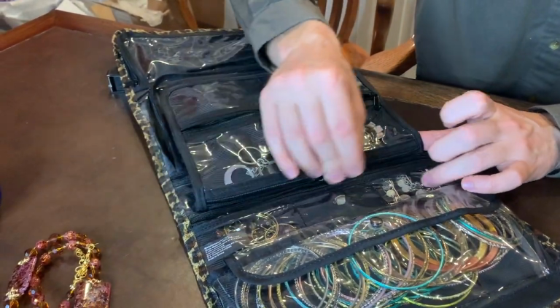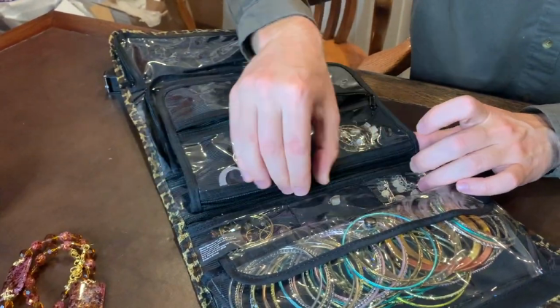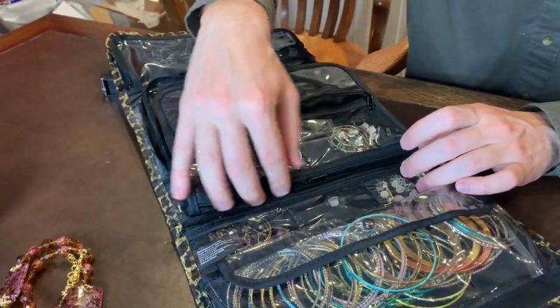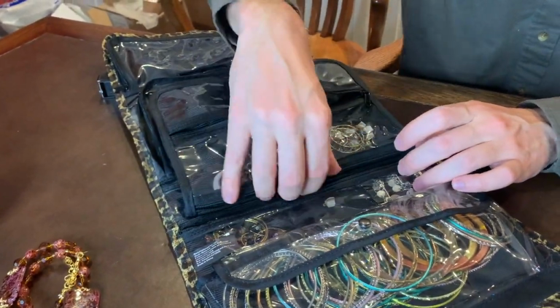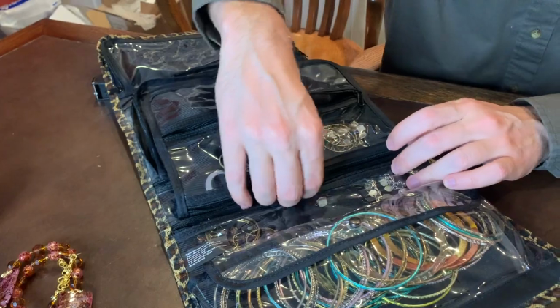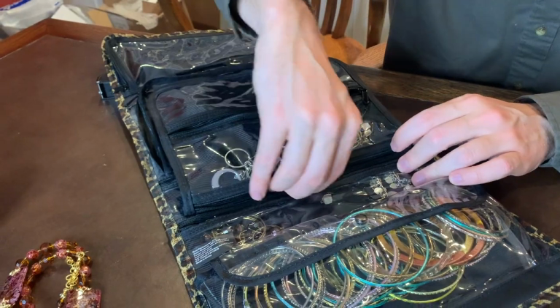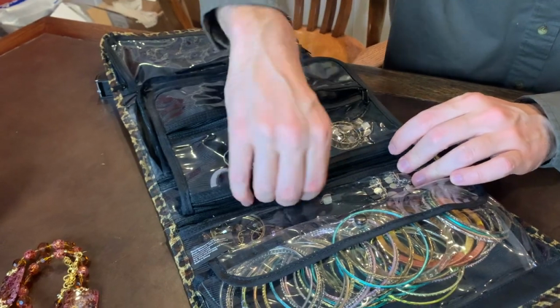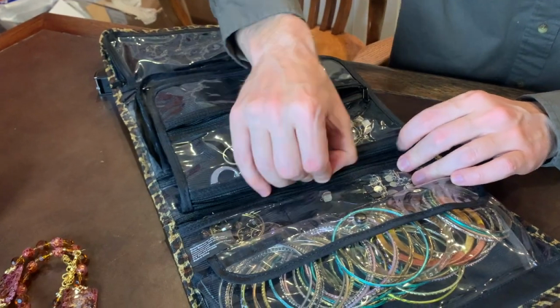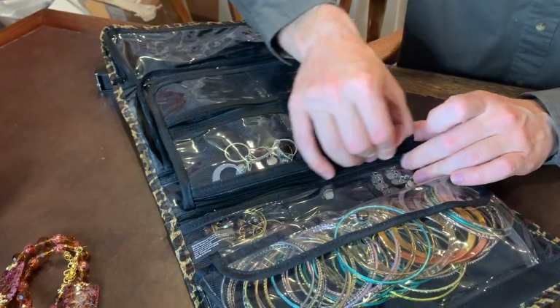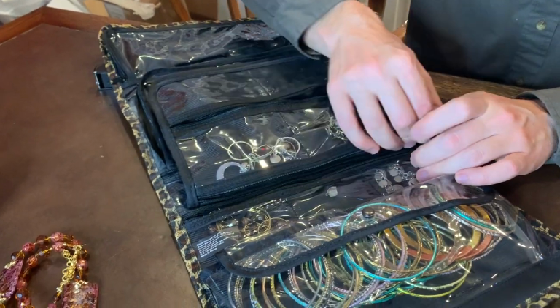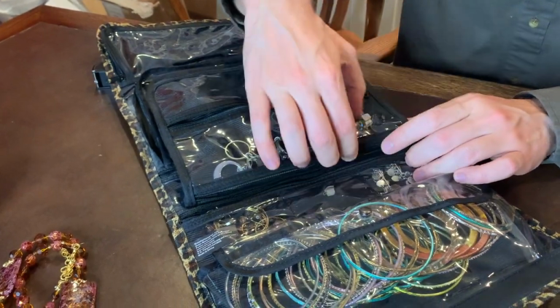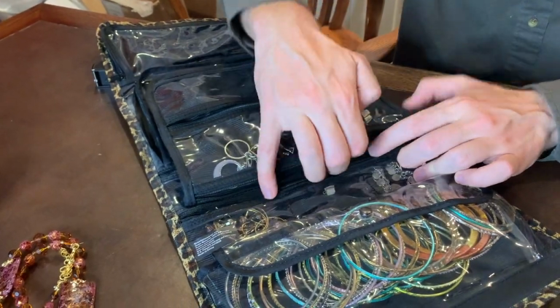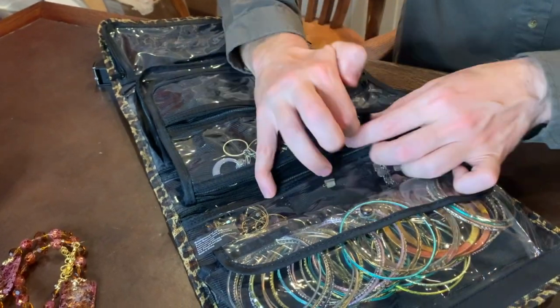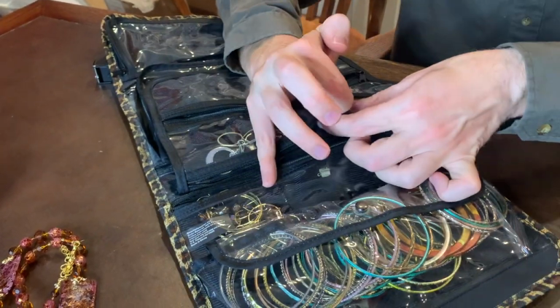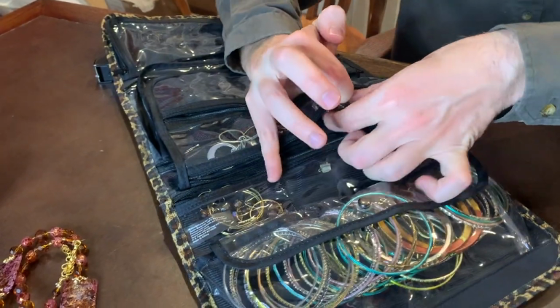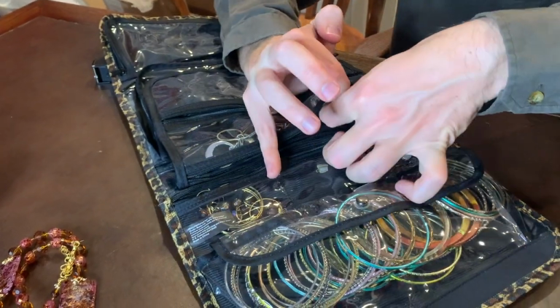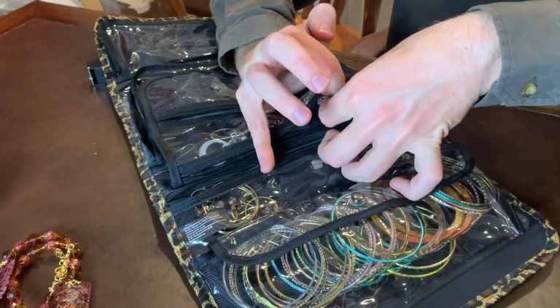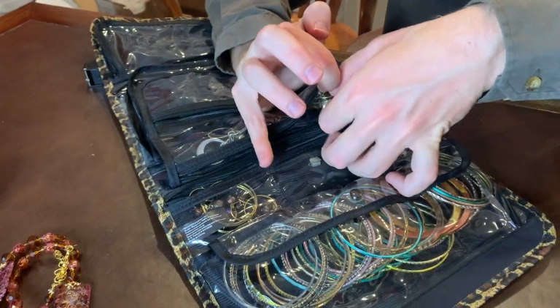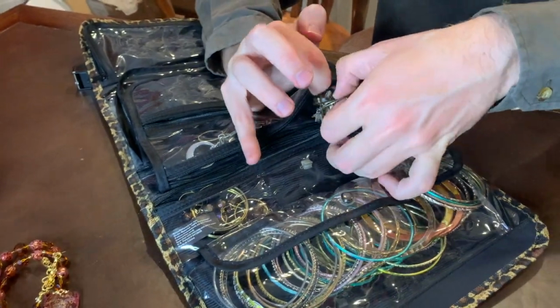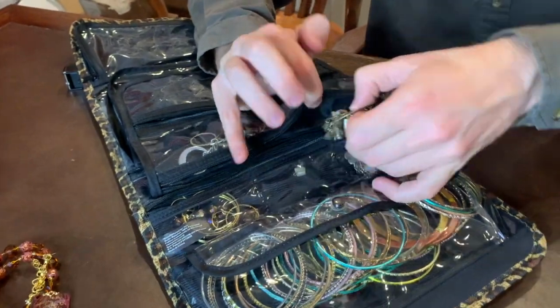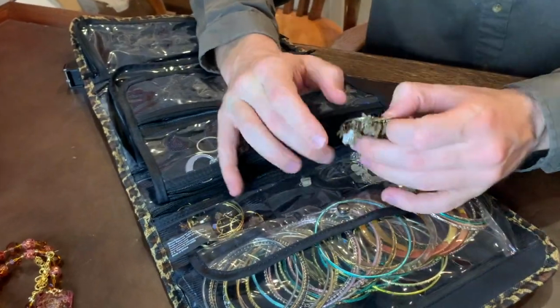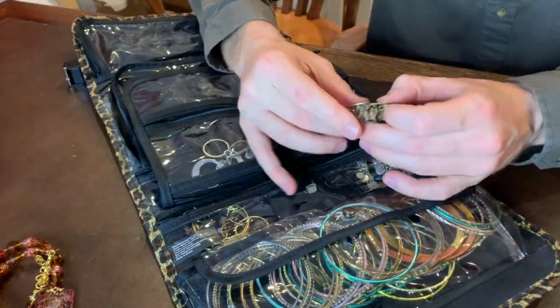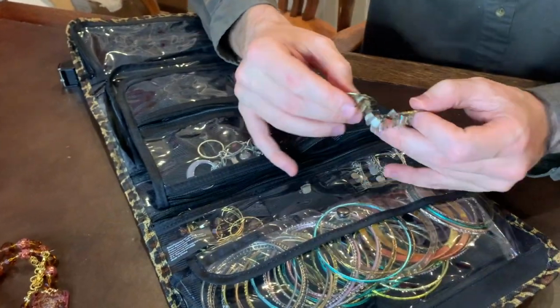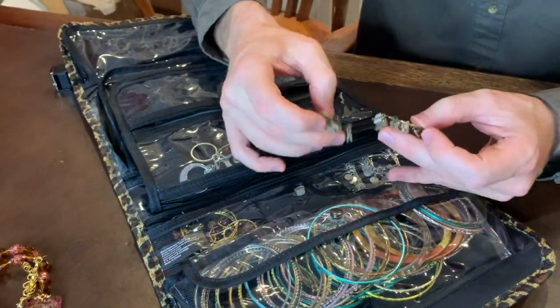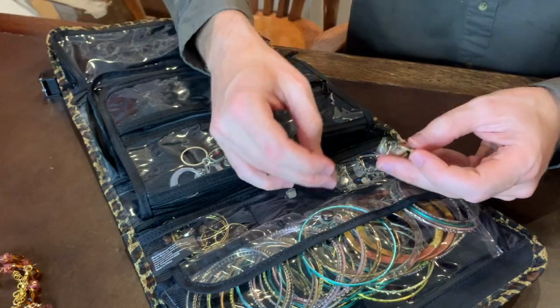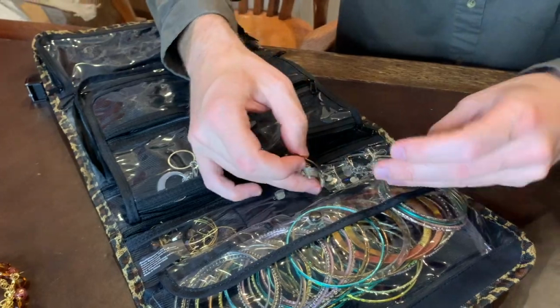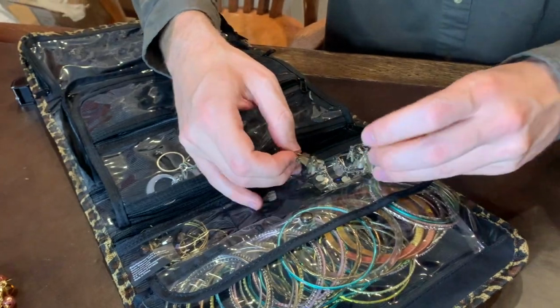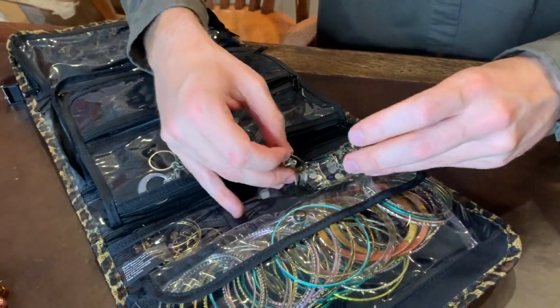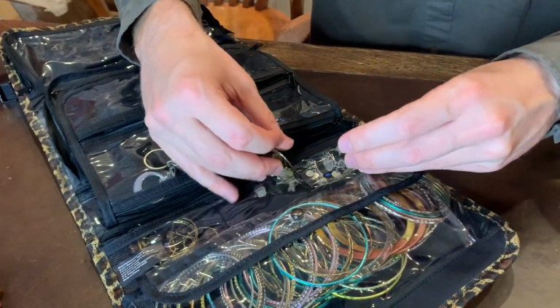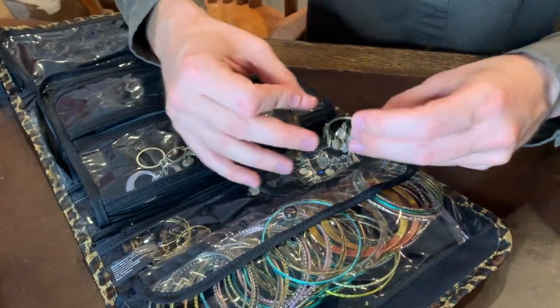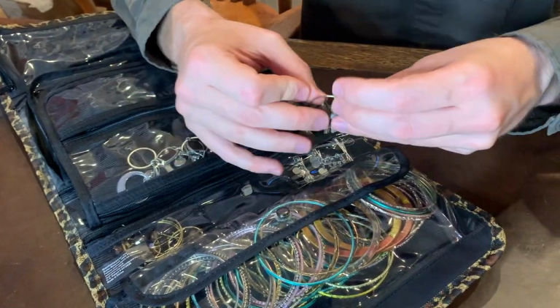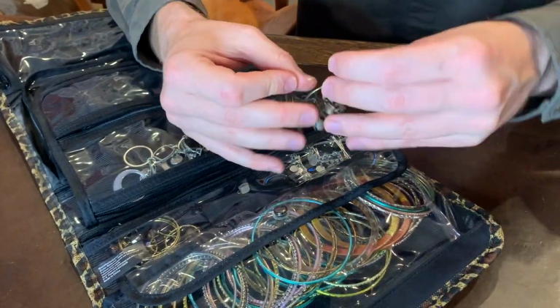That's pretty nice. This stuff is not cheap at the store. When you go to buy this stuff, it's like sometimes 25, 30 bucks a piece from what I've seen.